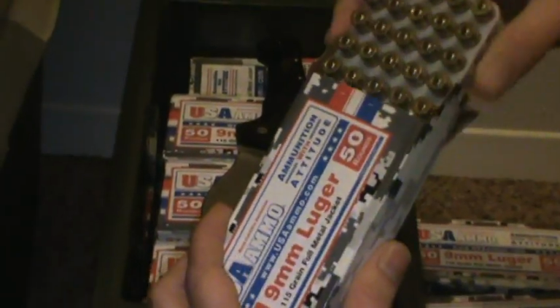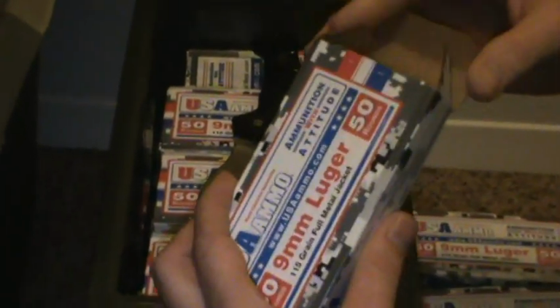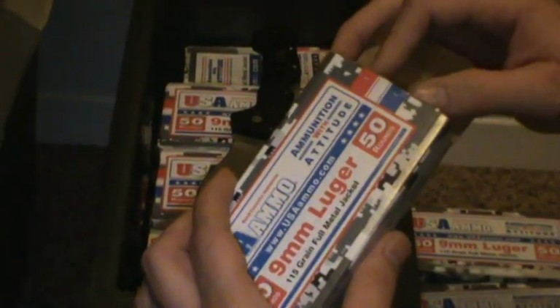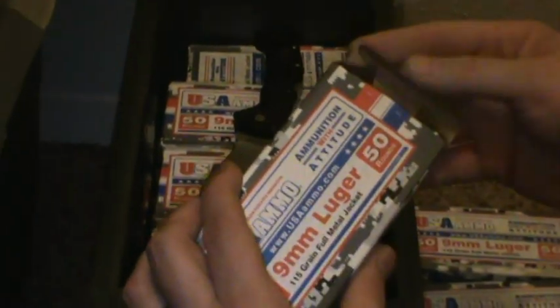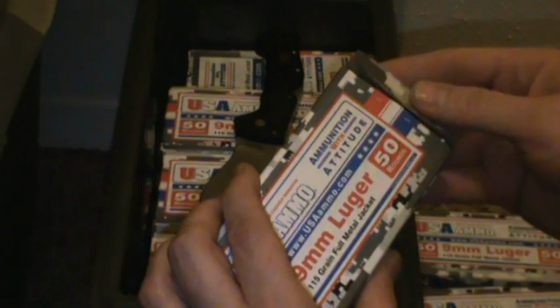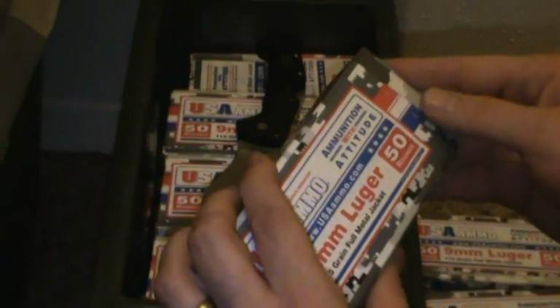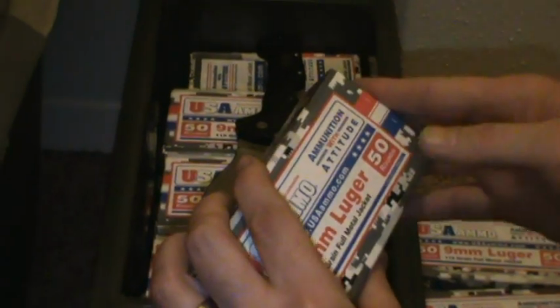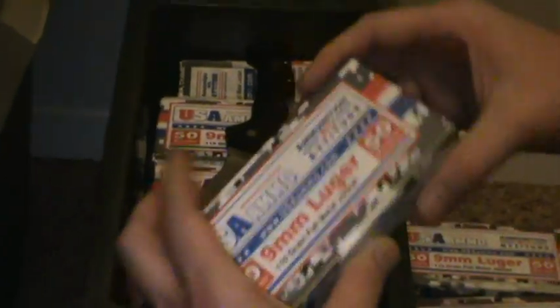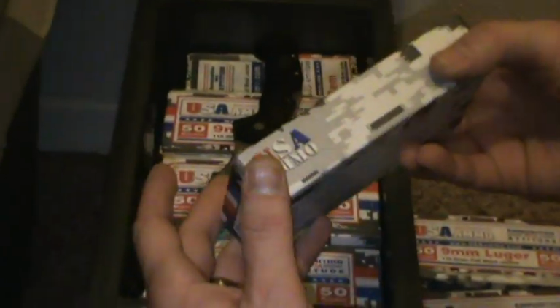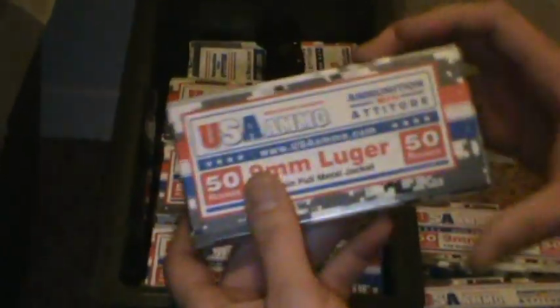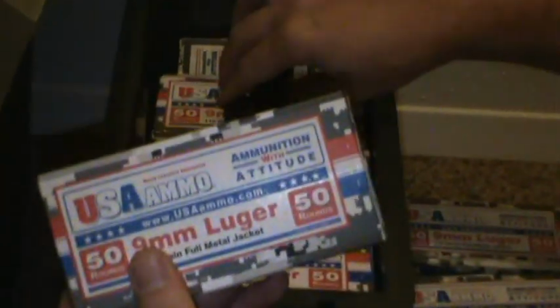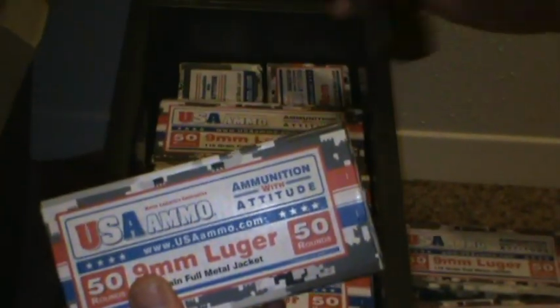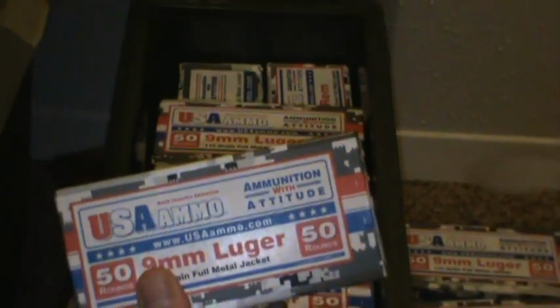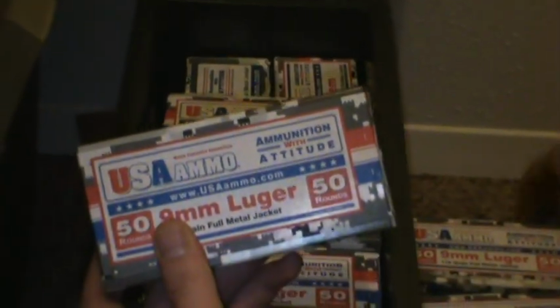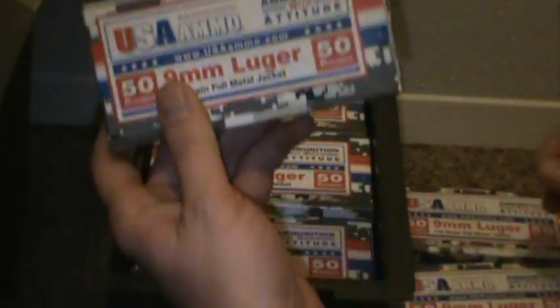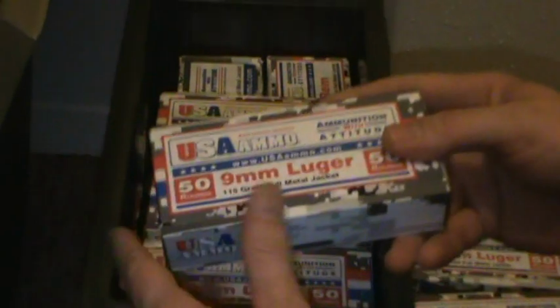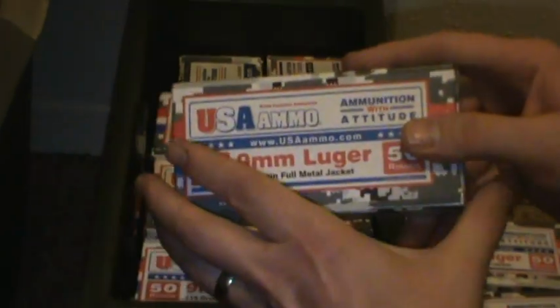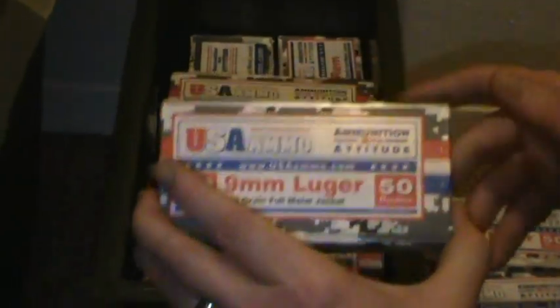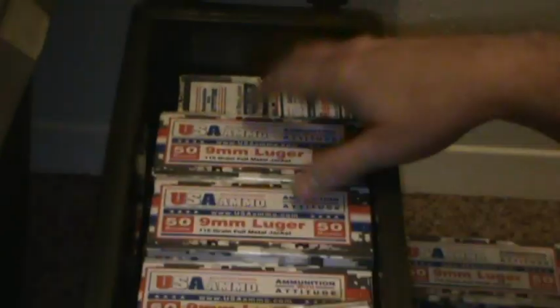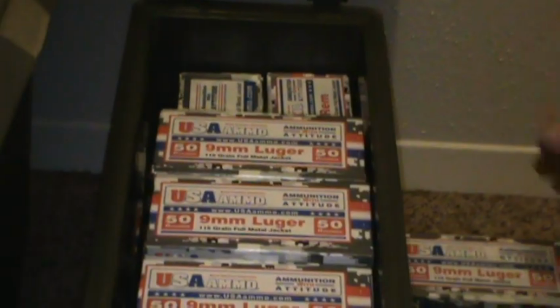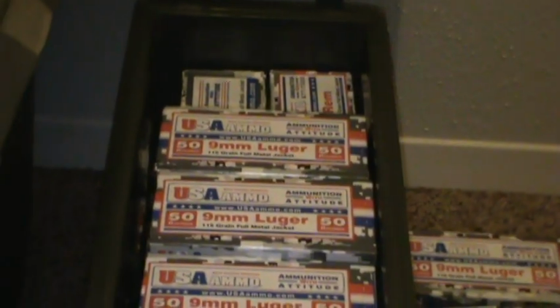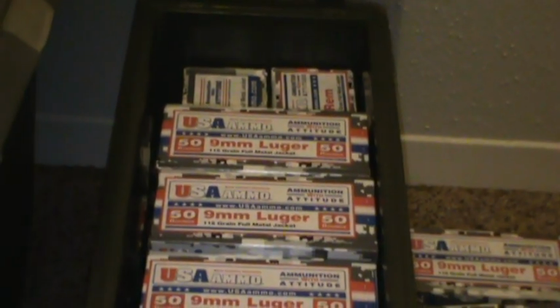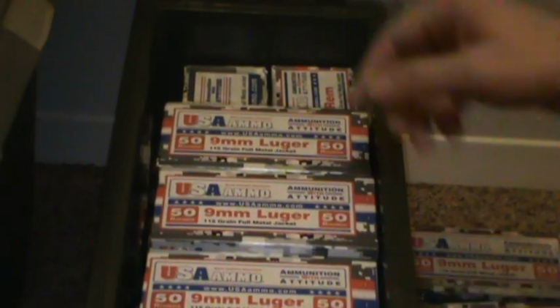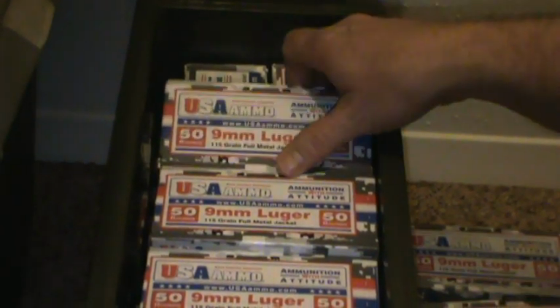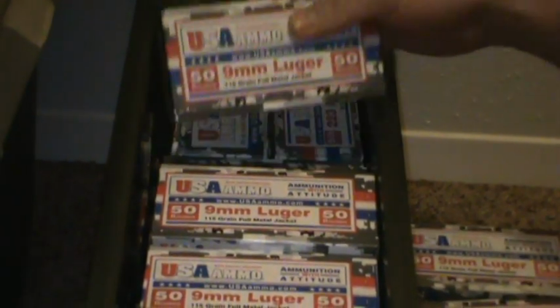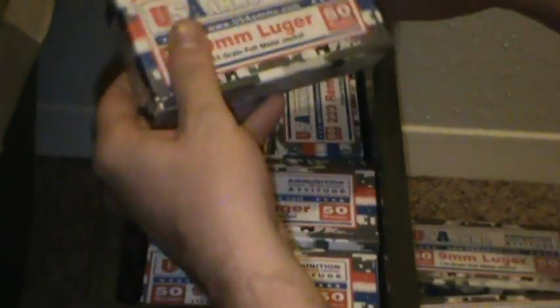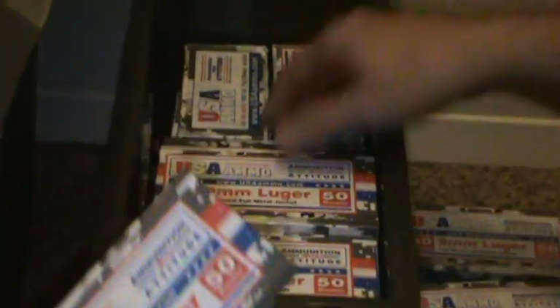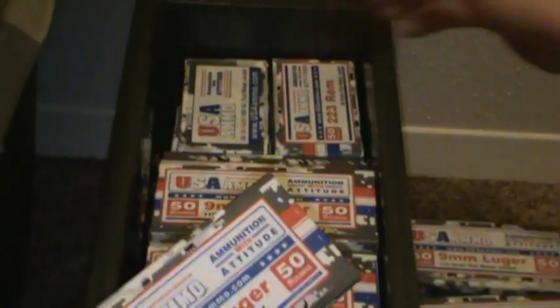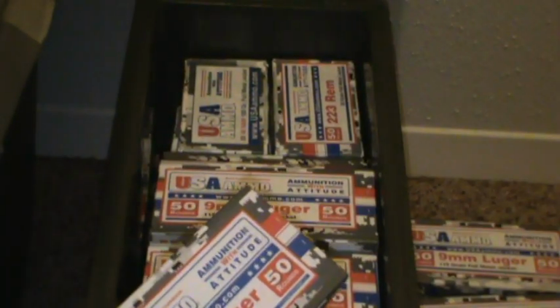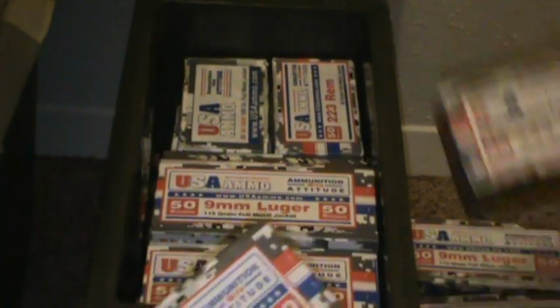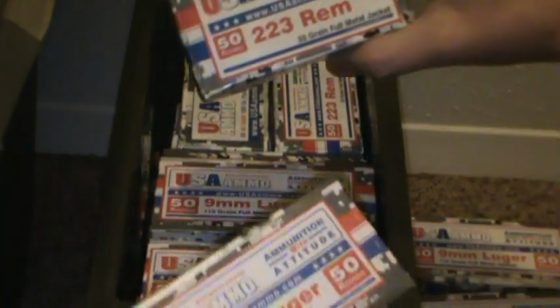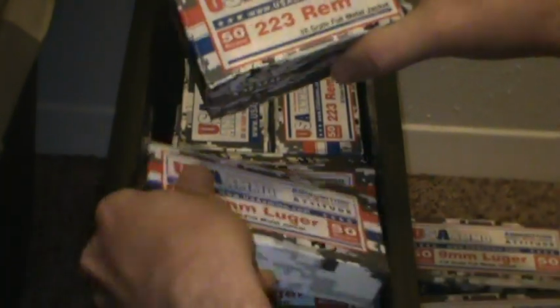Literally nothing — it all feeds, no problem. As you can see, I've got a small stockpile. This is just one ammo can. Nine millimeter. I've got some .223.